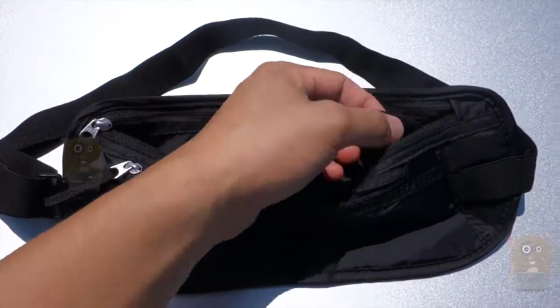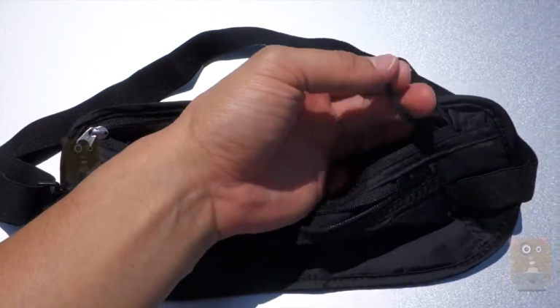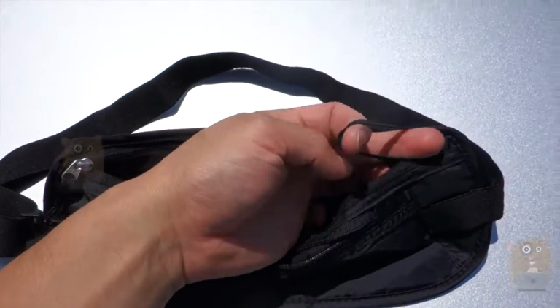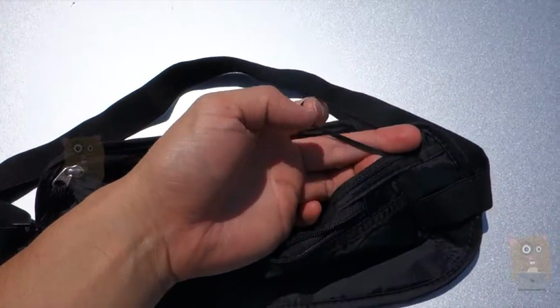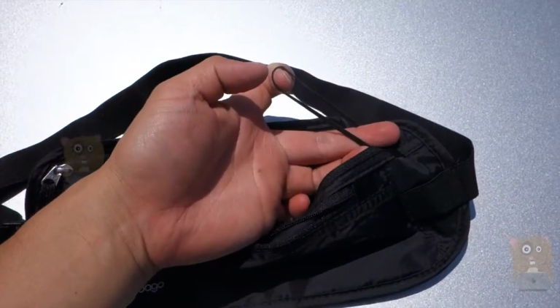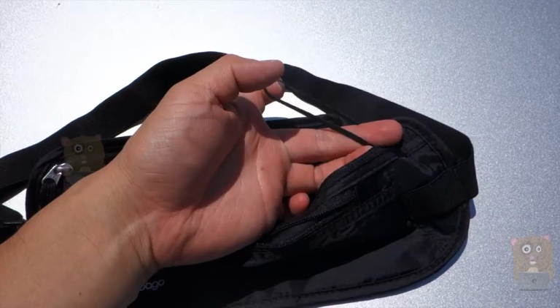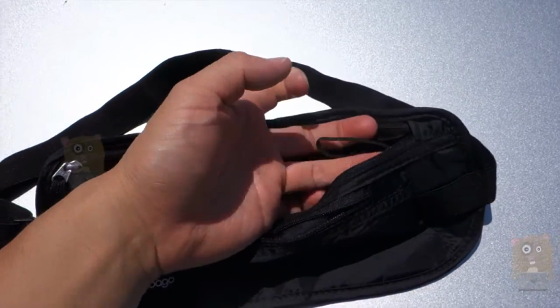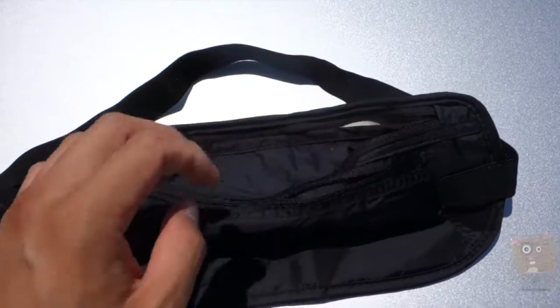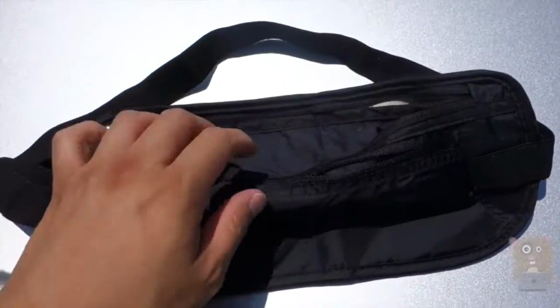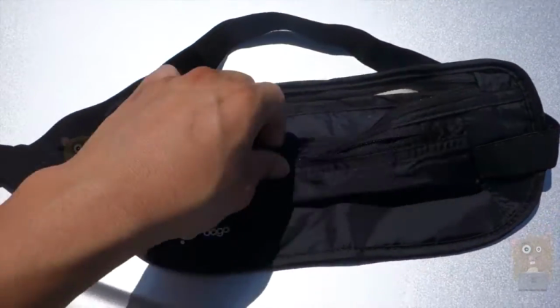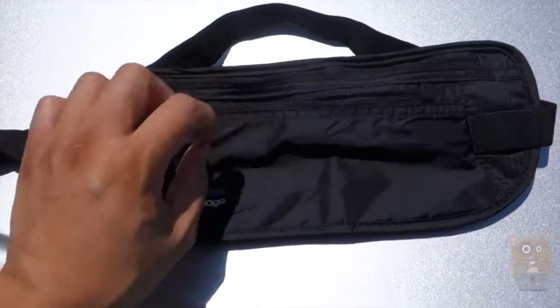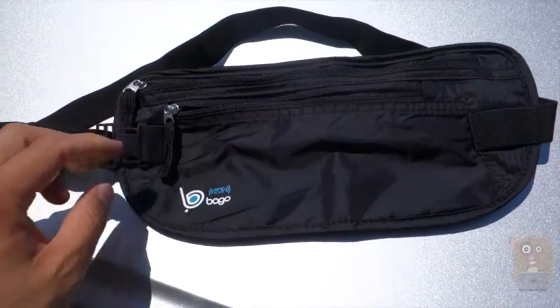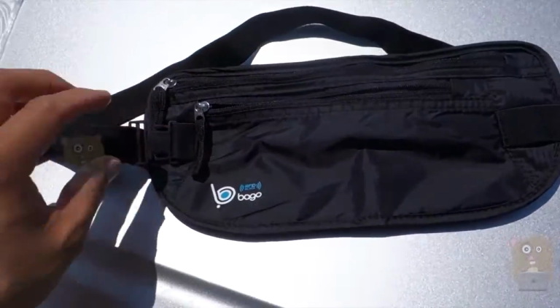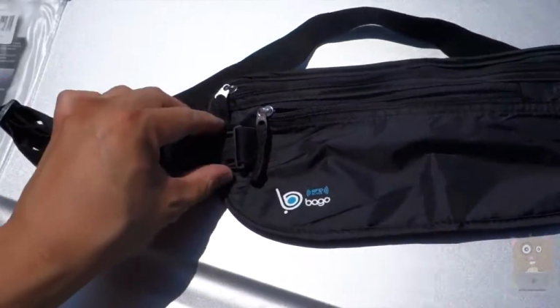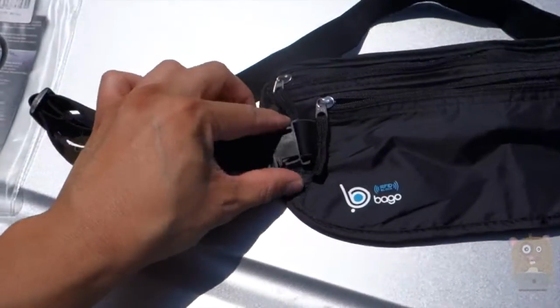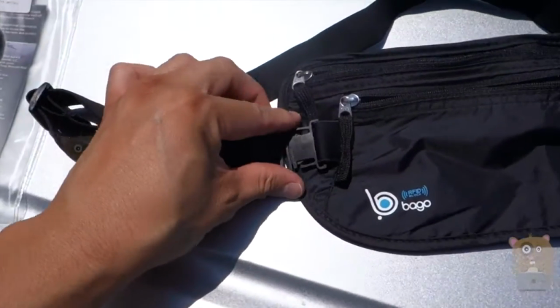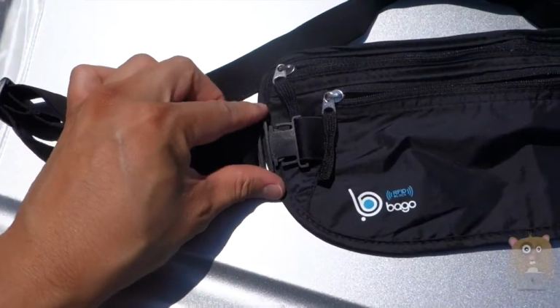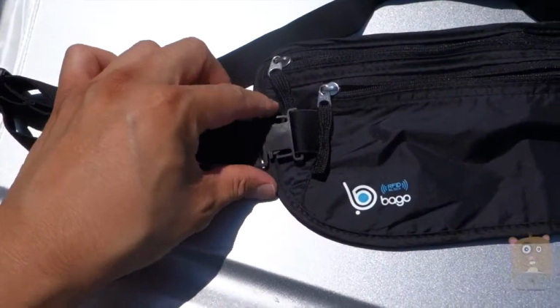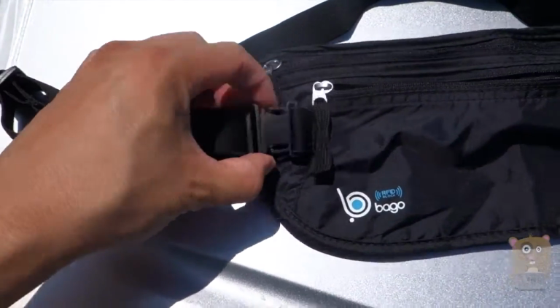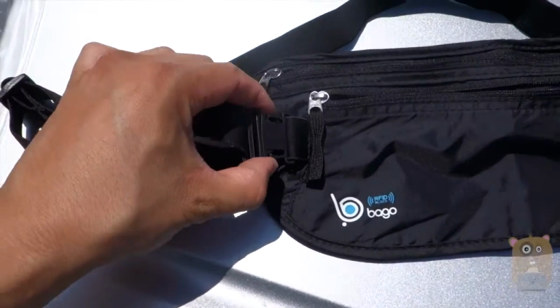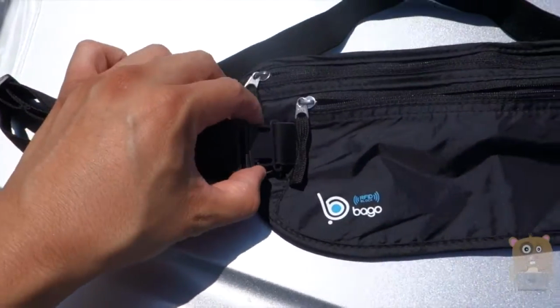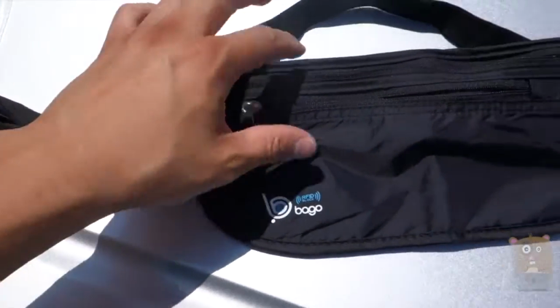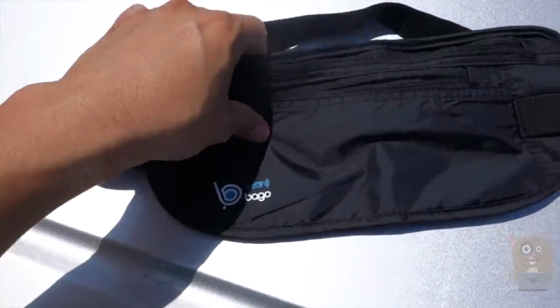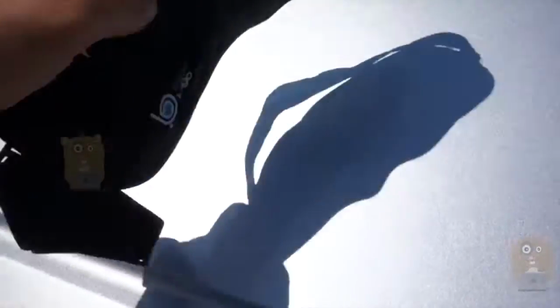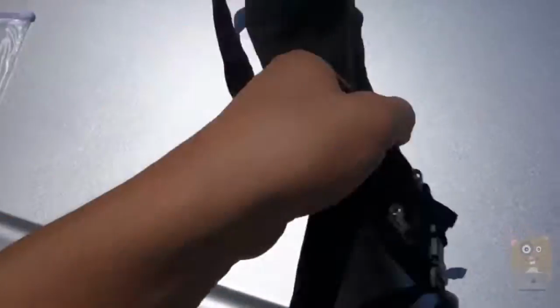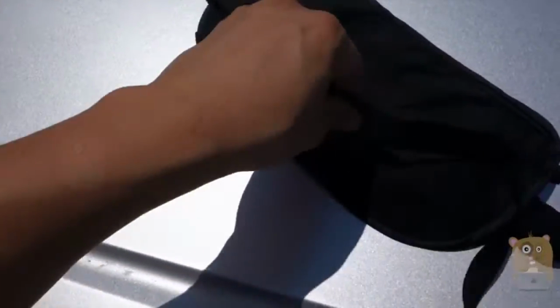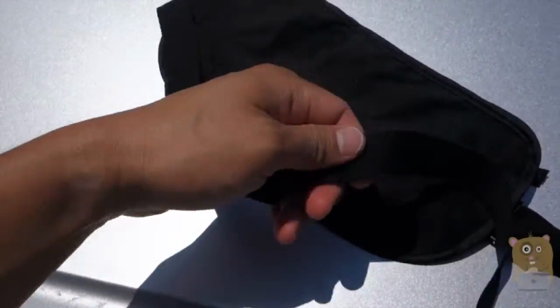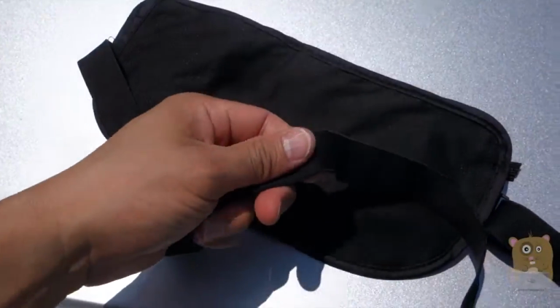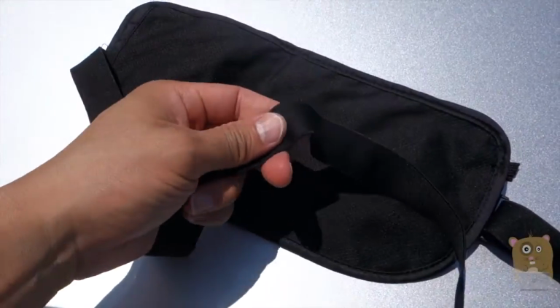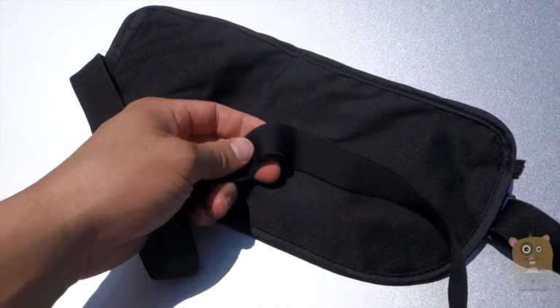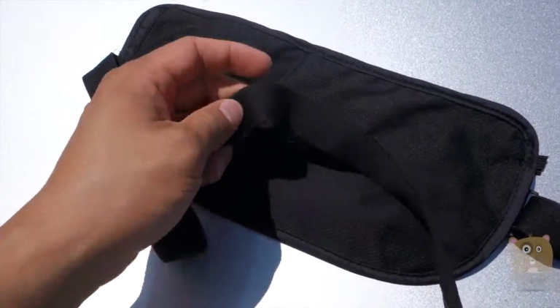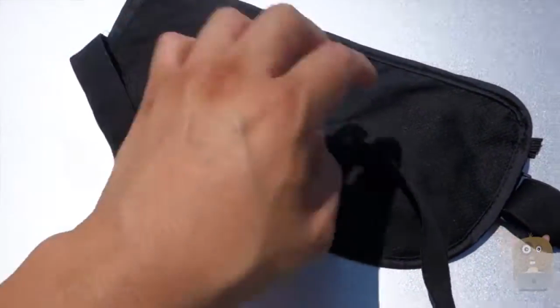There's a little key loop over here, elastic. There's the belt buckle — this one's on the front. And the strap itself is also elastic.